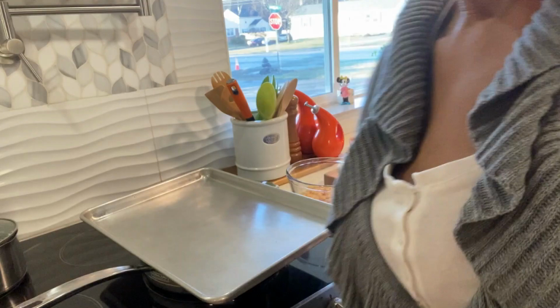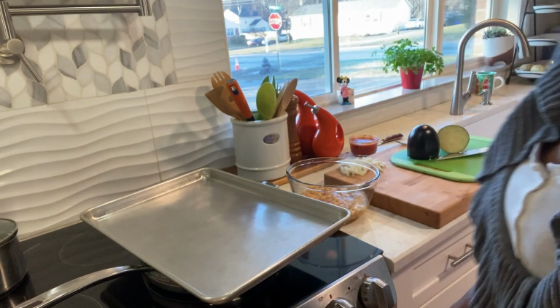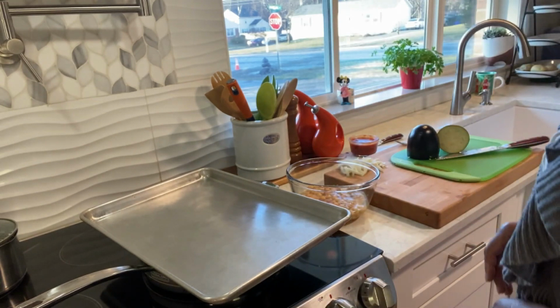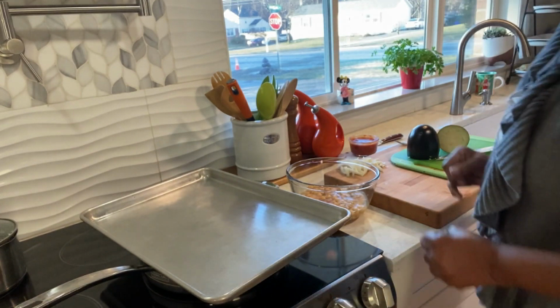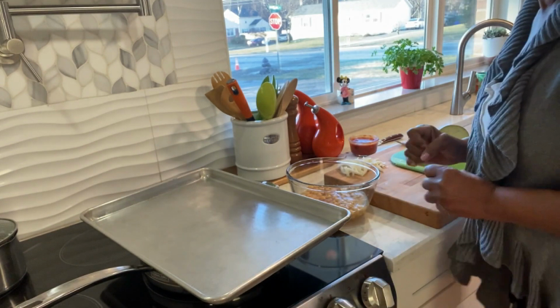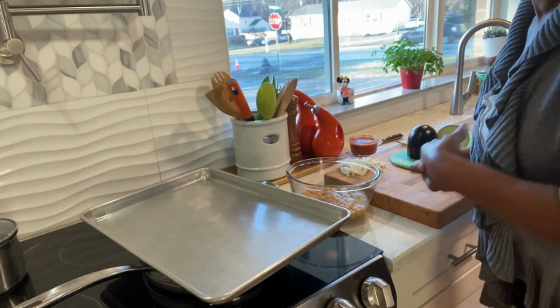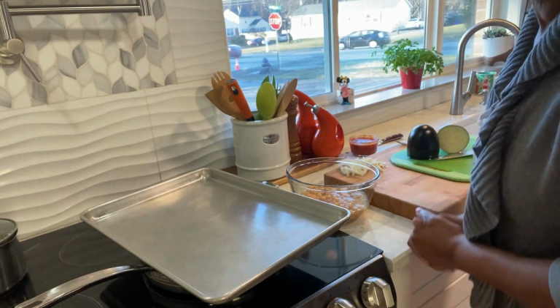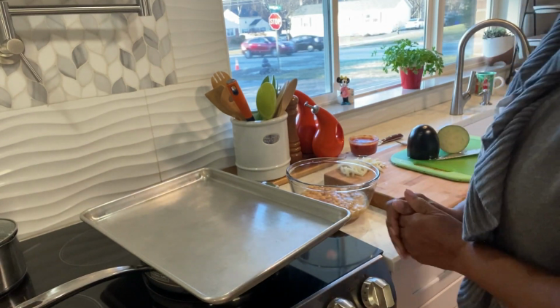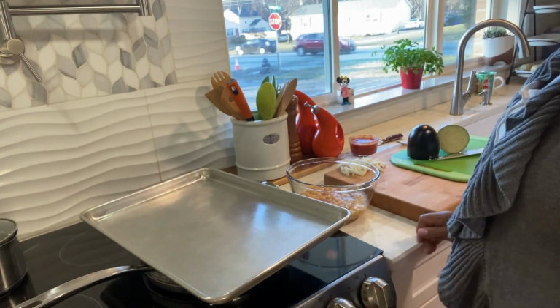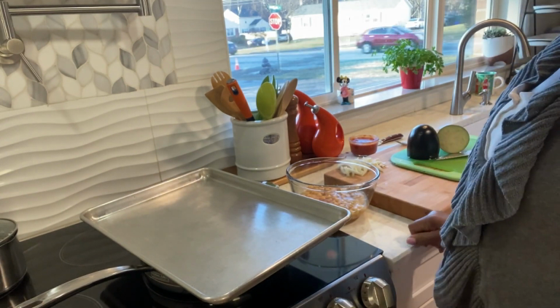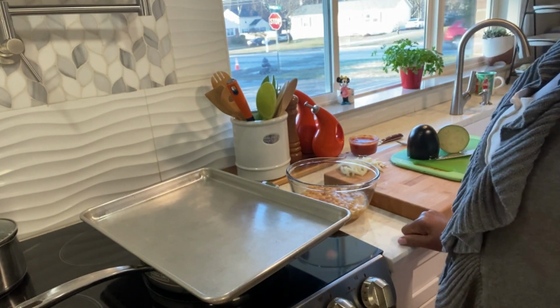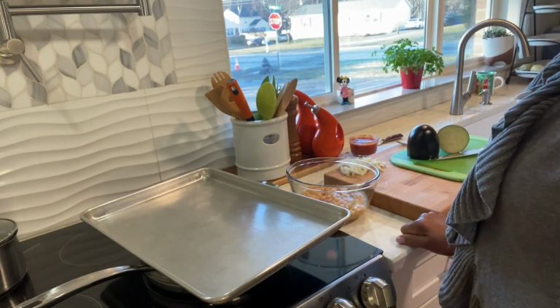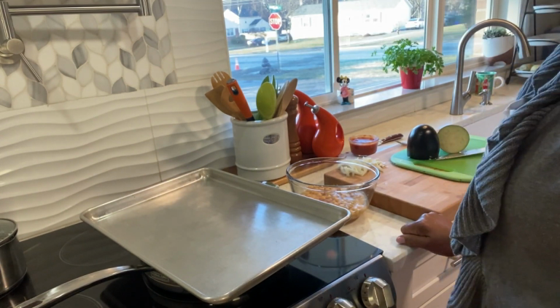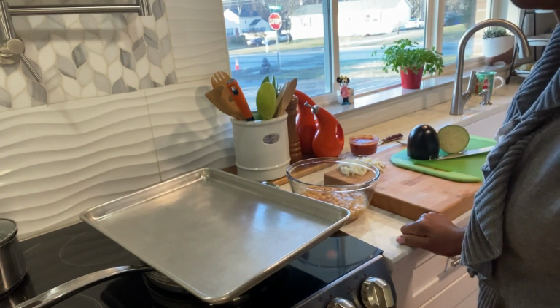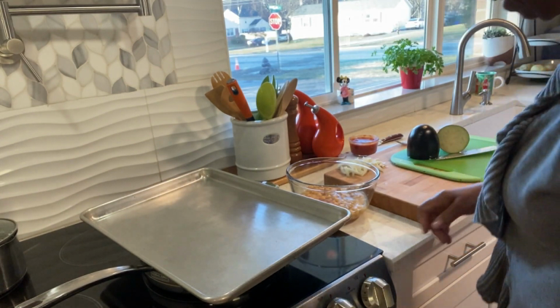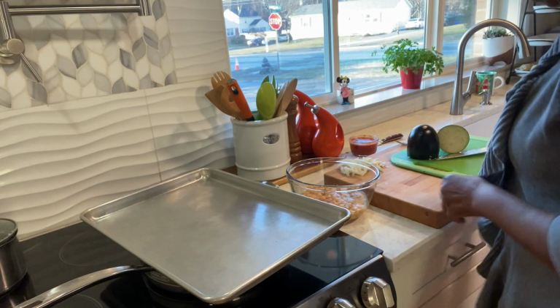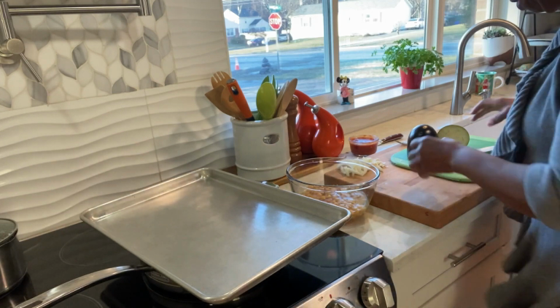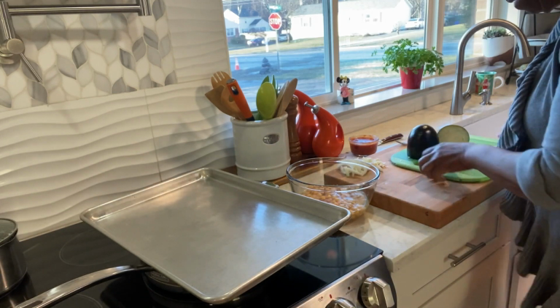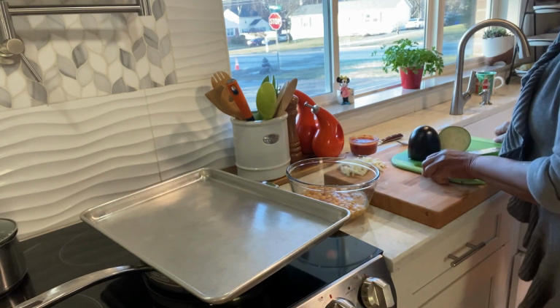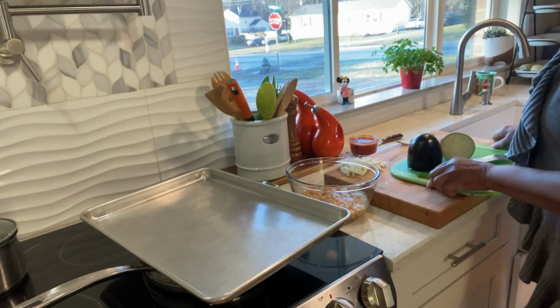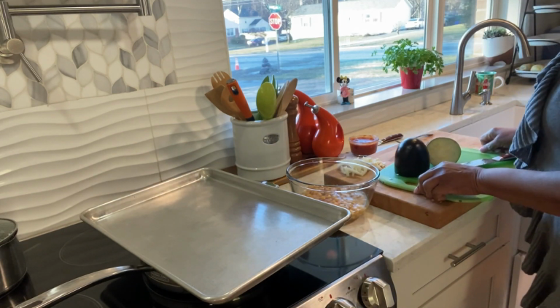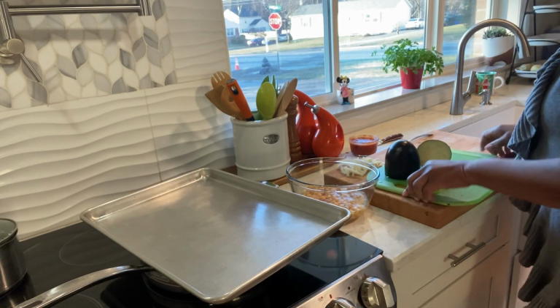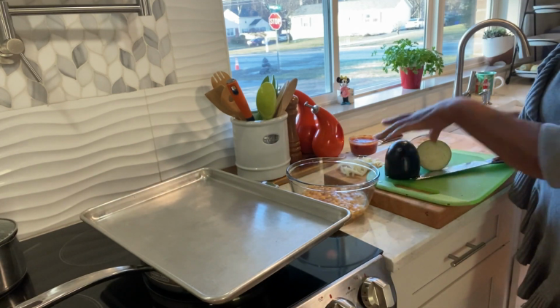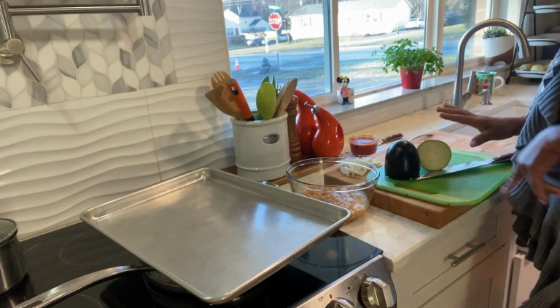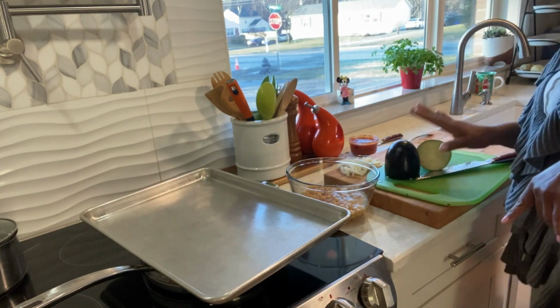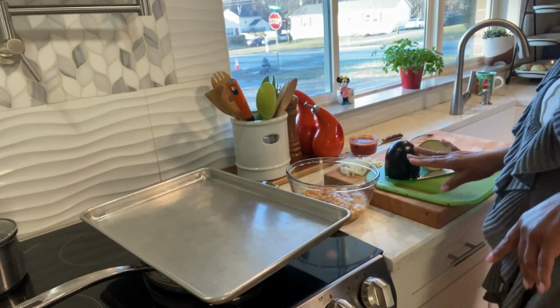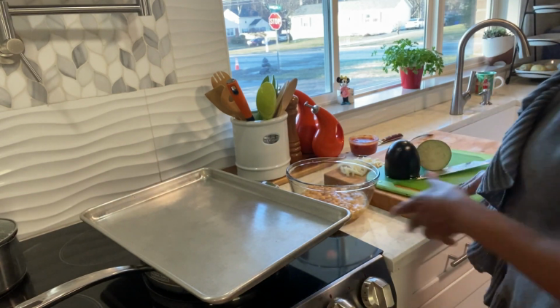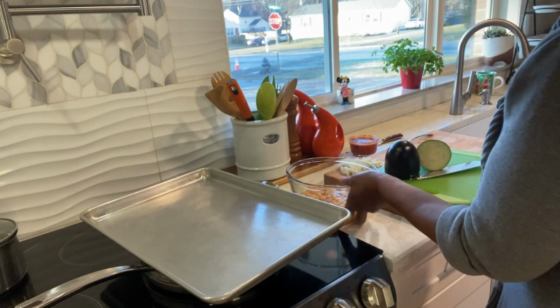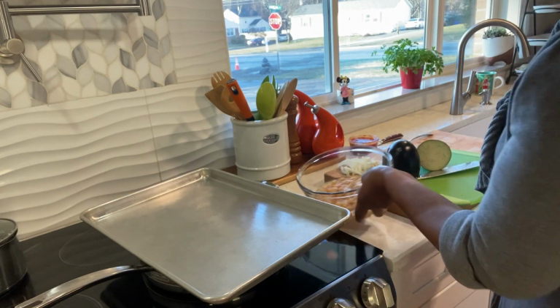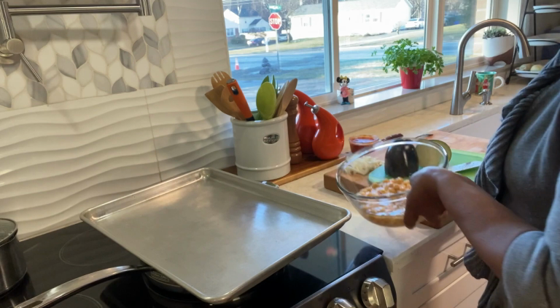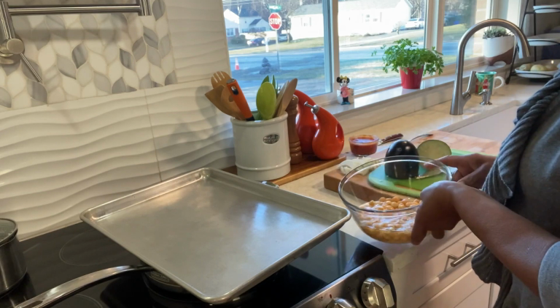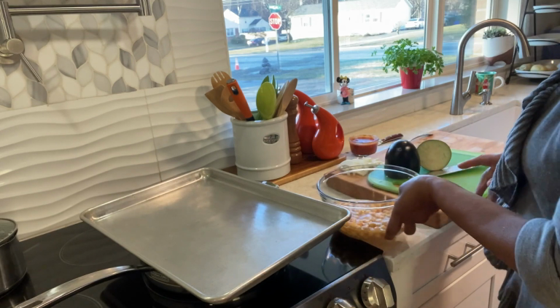Hi family, welcome back to MJ's kitchen. I hope you're having a great day. I'm going to make for you some eggplant stew with chickpeas.